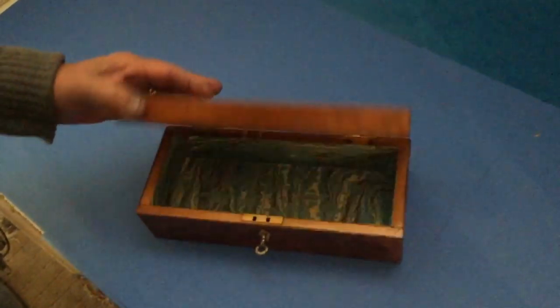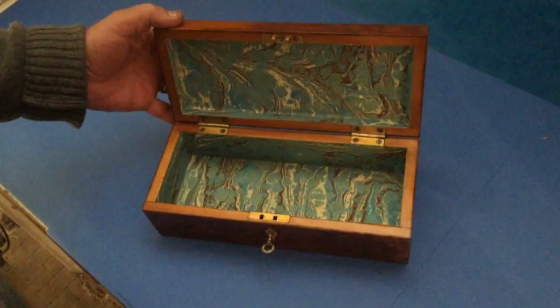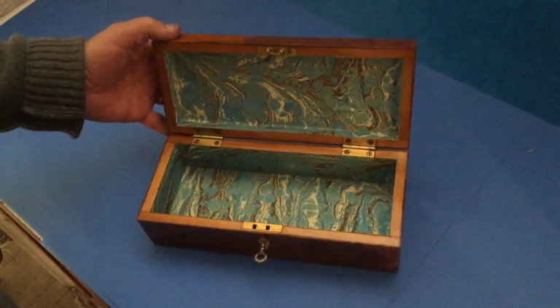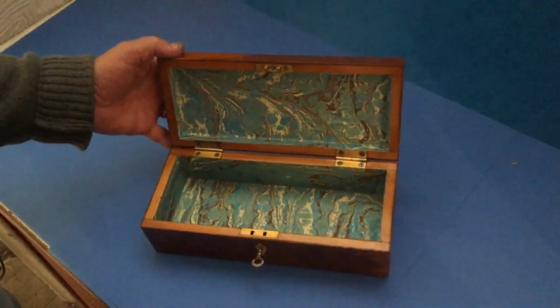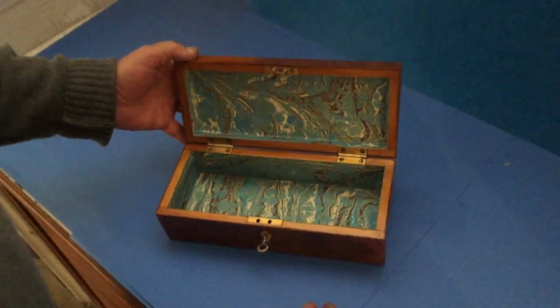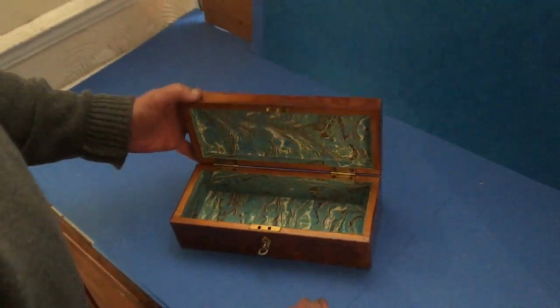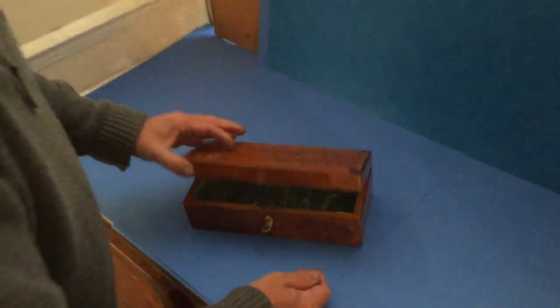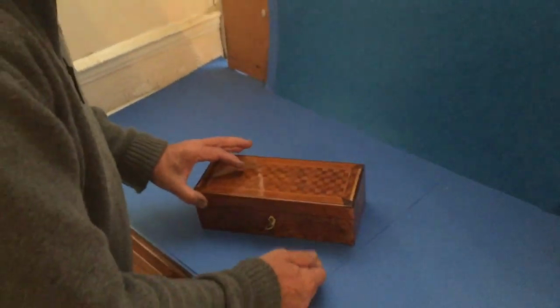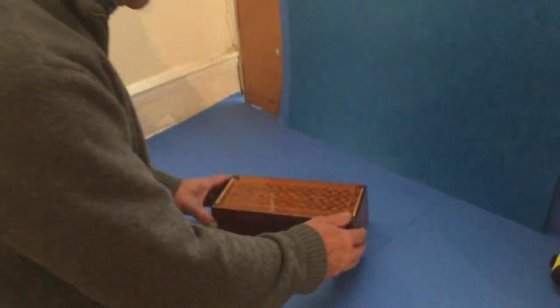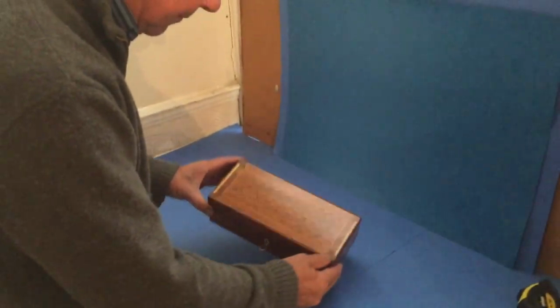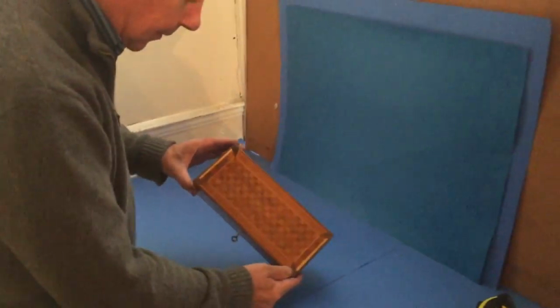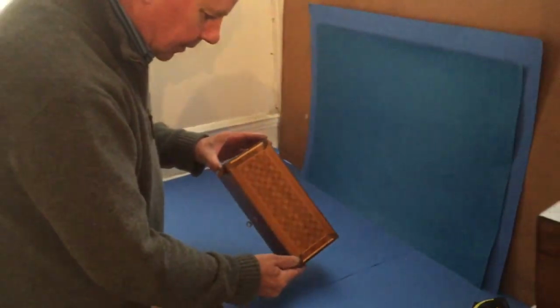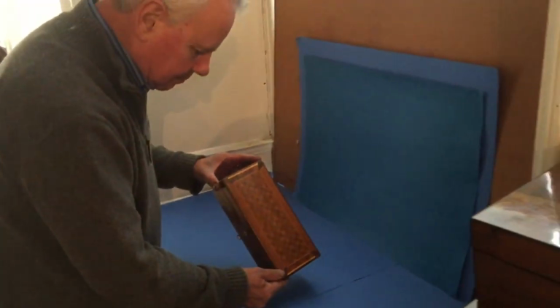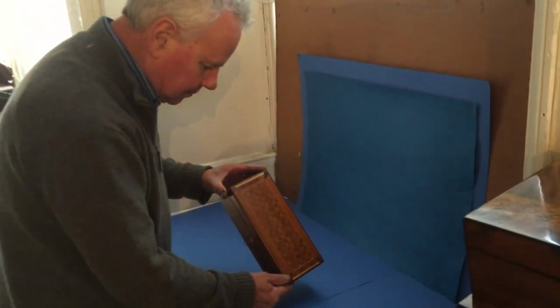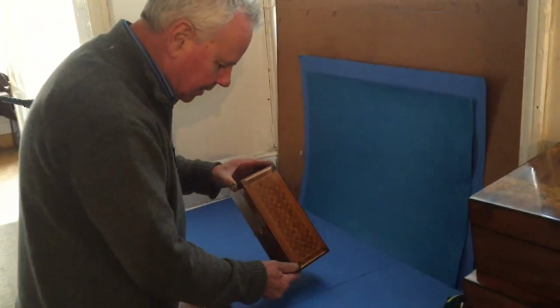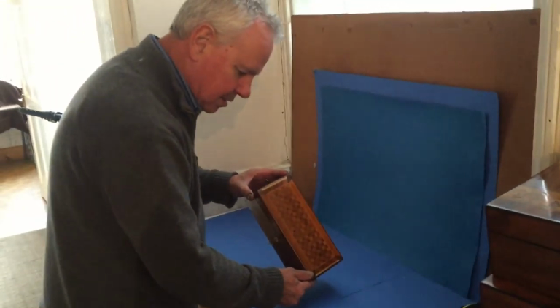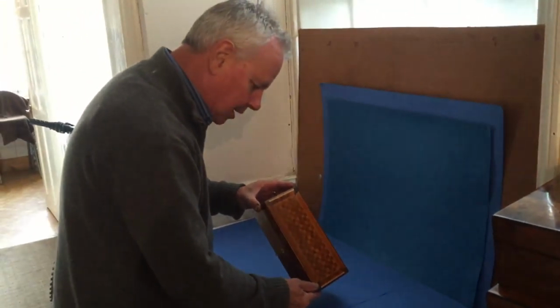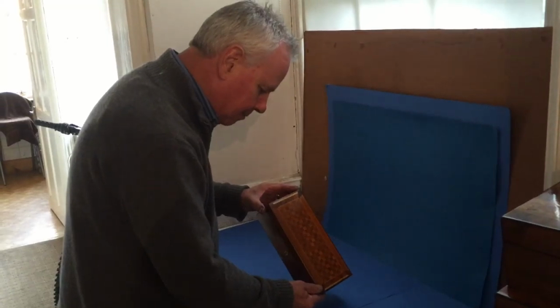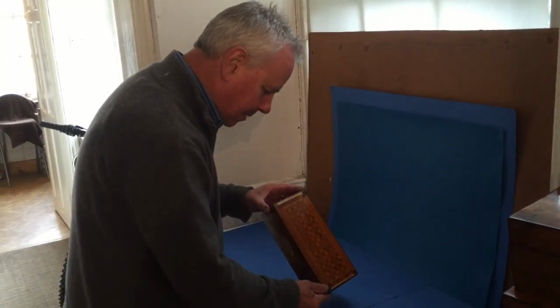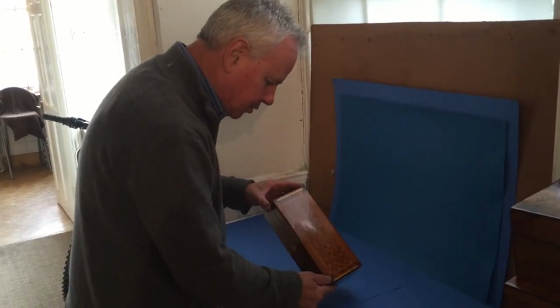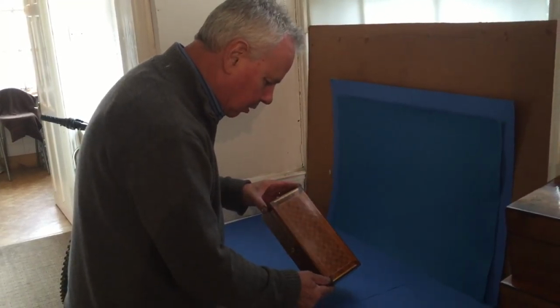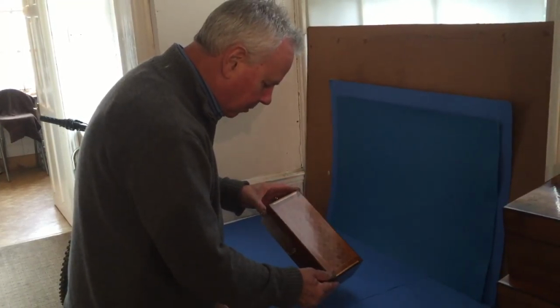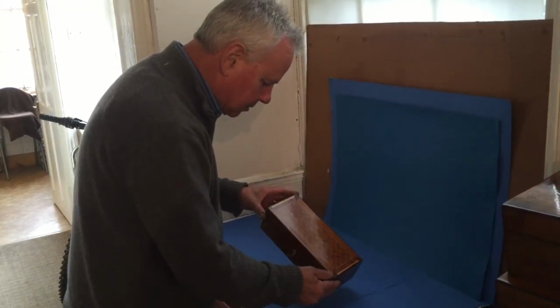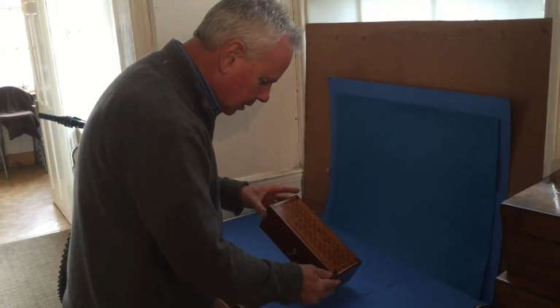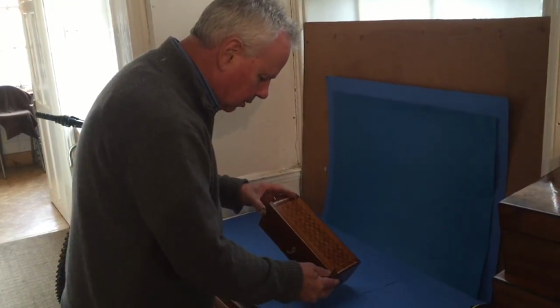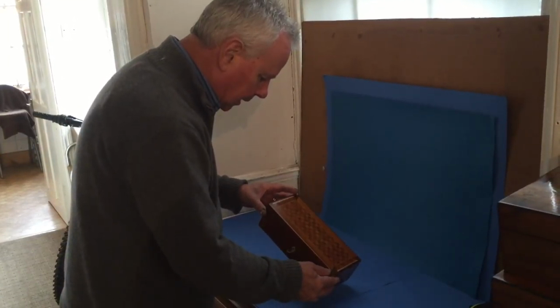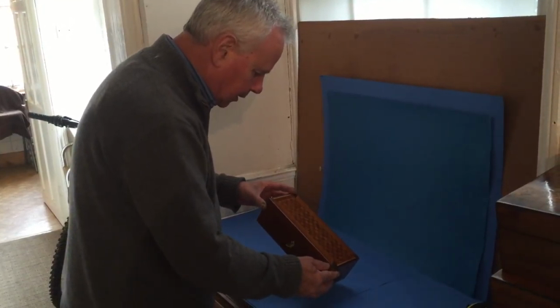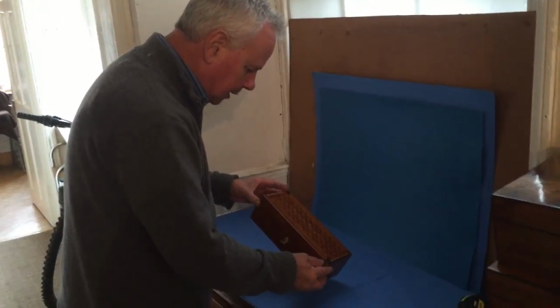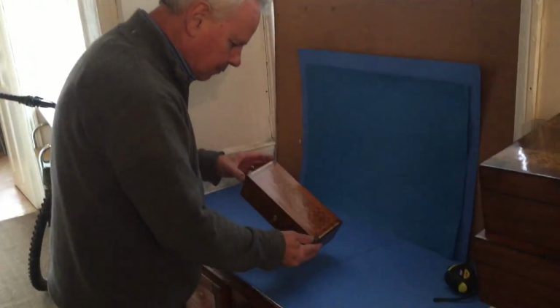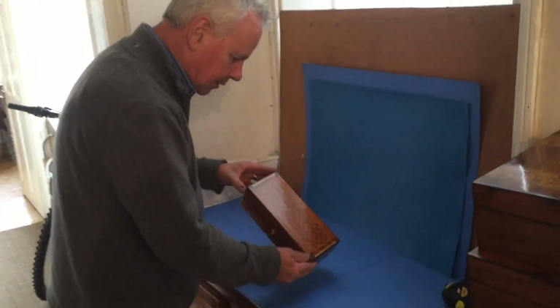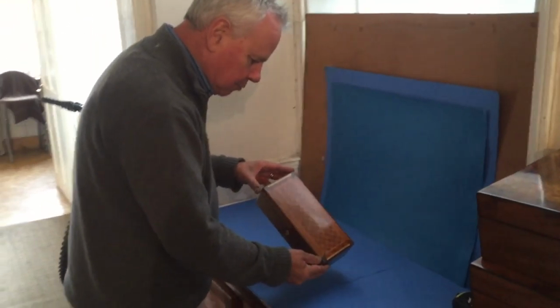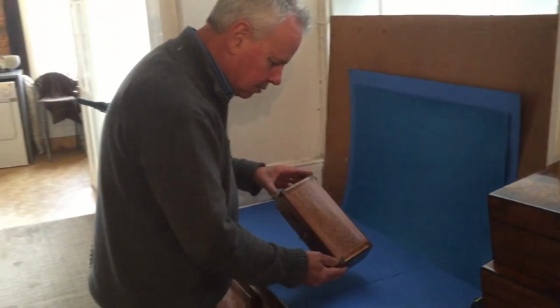Super size, great for watches, pens. Designed as a pen, pencil or glove box. Got a working lock and key. Really unusual box.